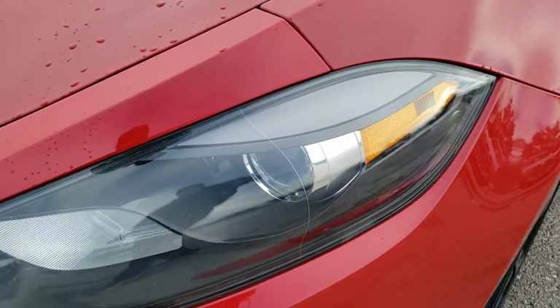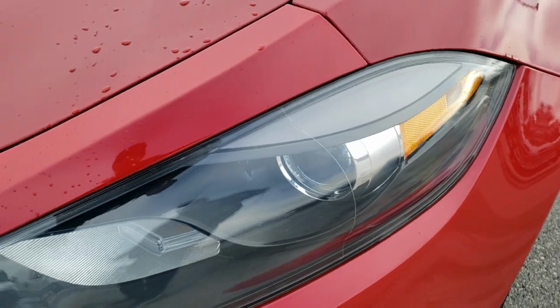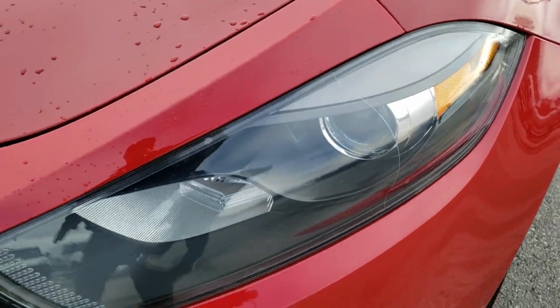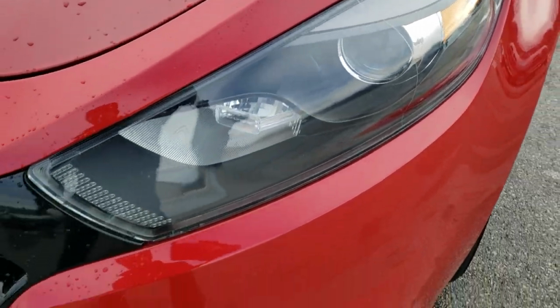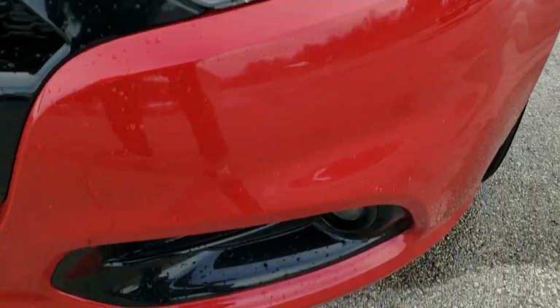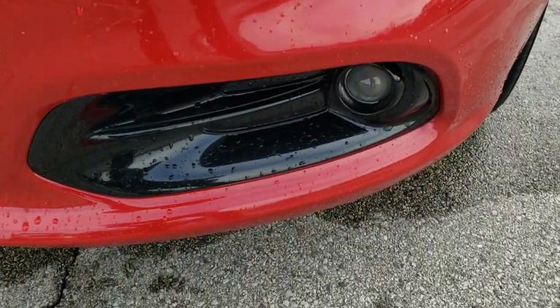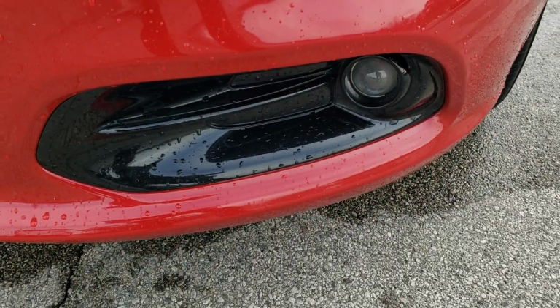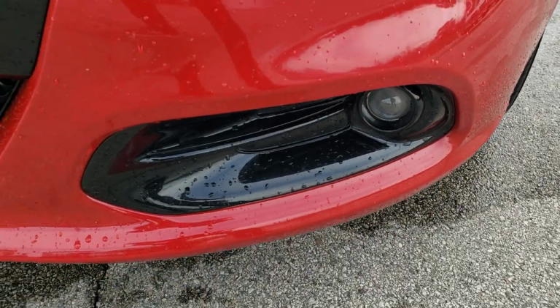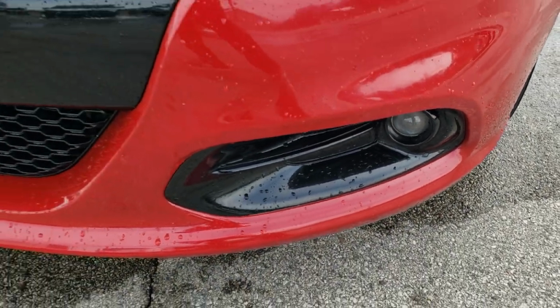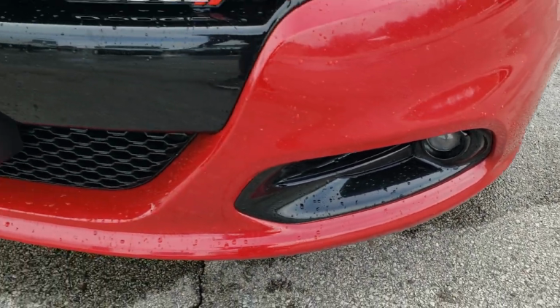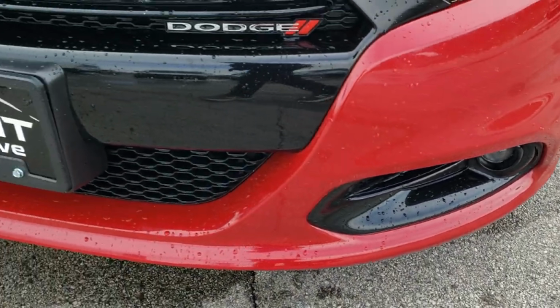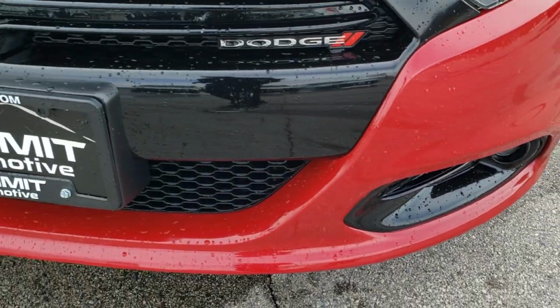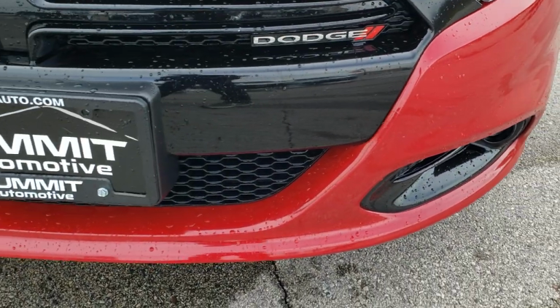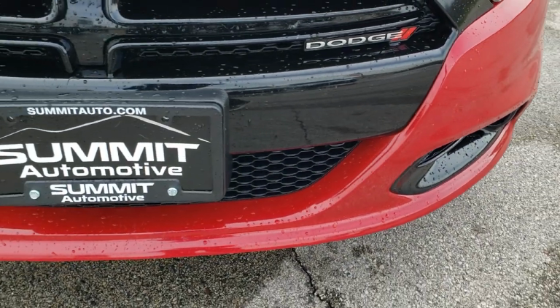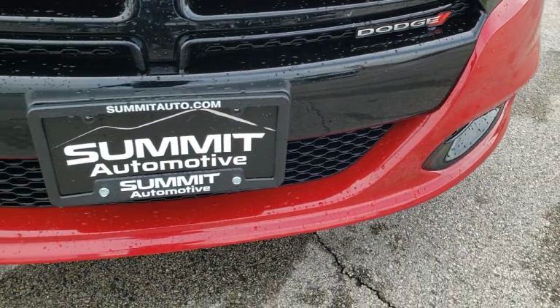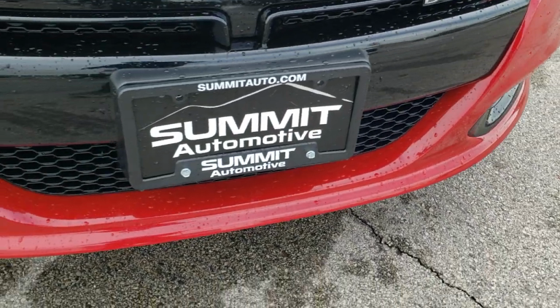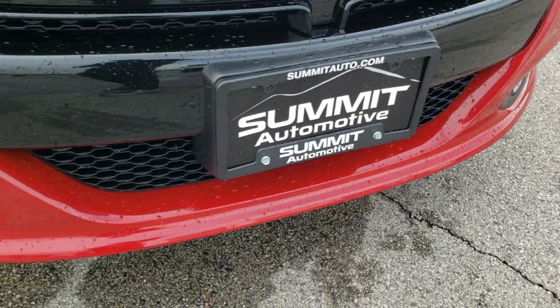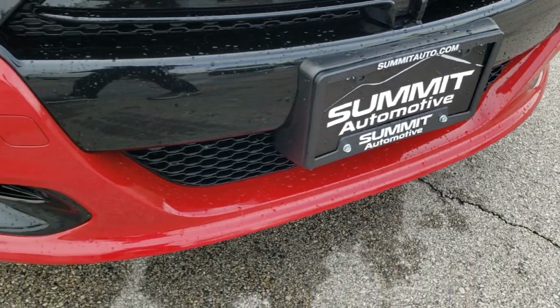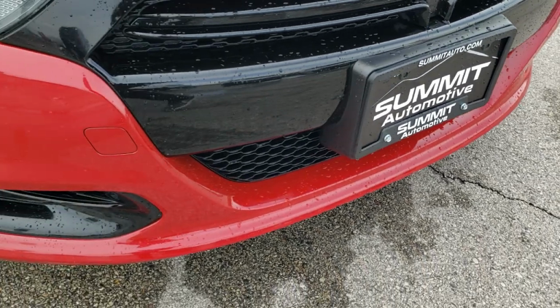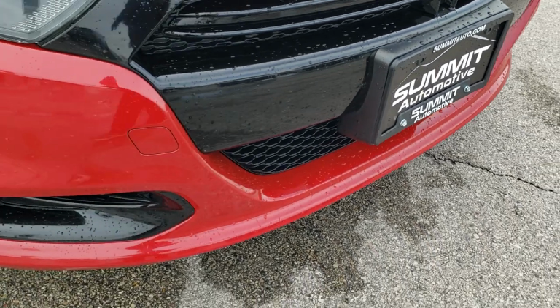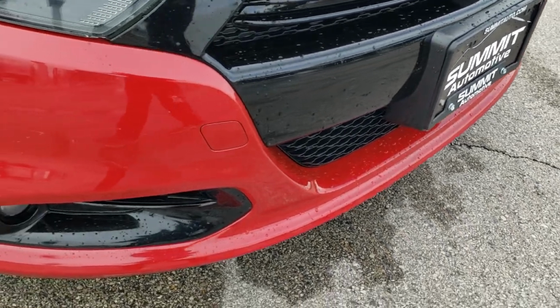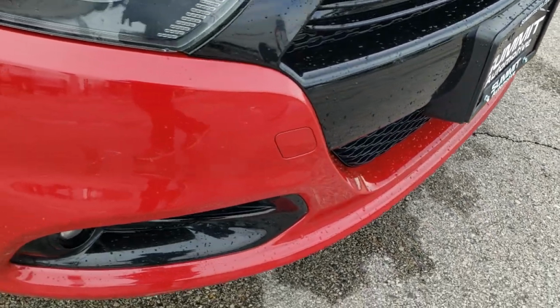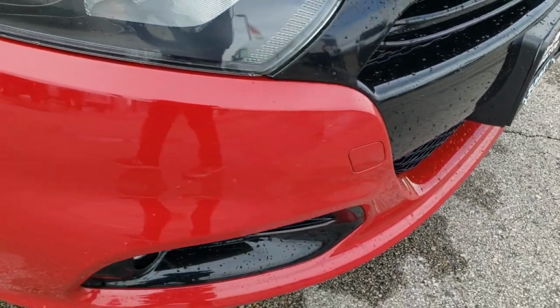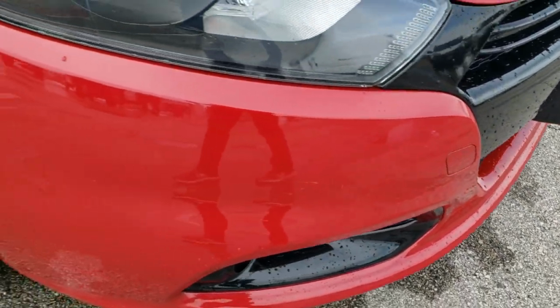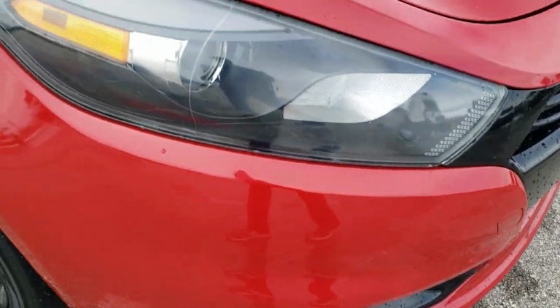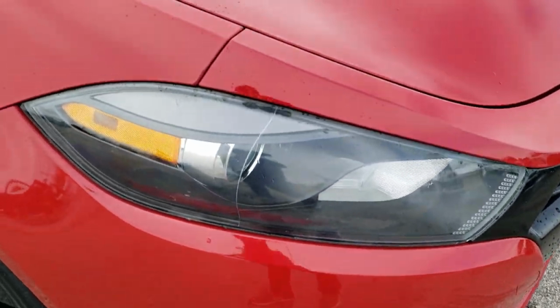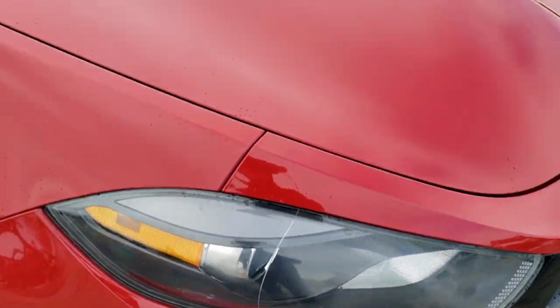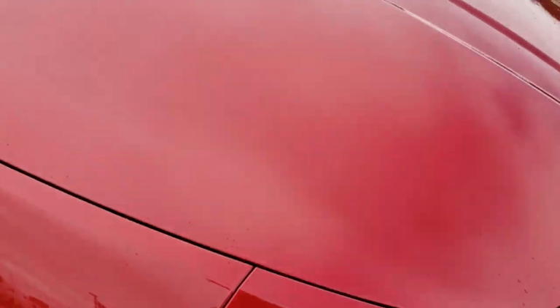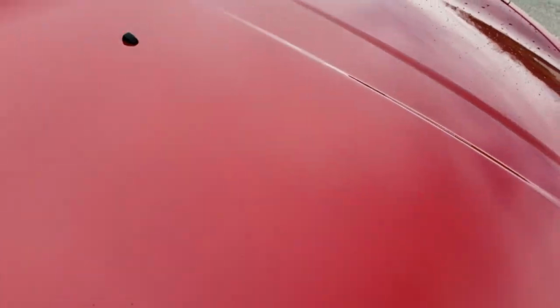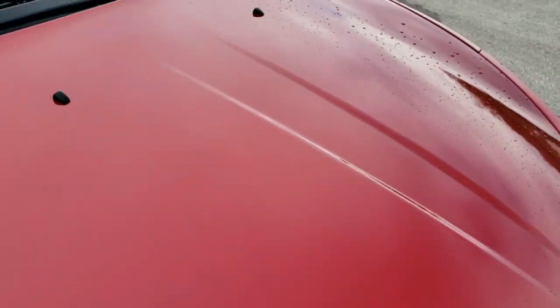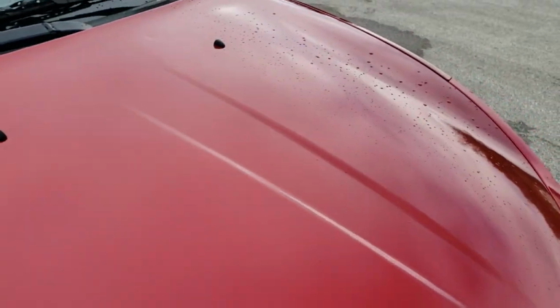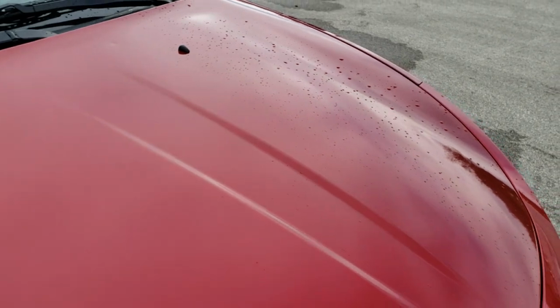Projector lamp headlamps, projector lamp fog lamps. The front bumper is very nice and clean — I didn't see any dents, dings, or cracks on that. The hood is in excellent condition as well.